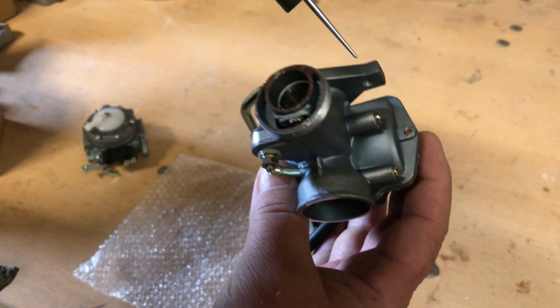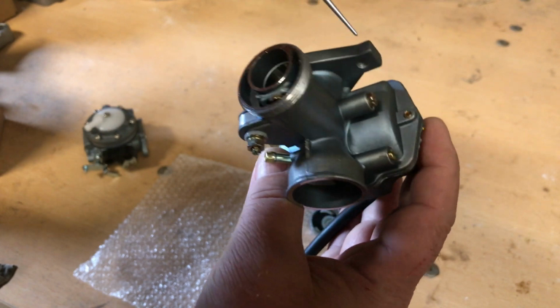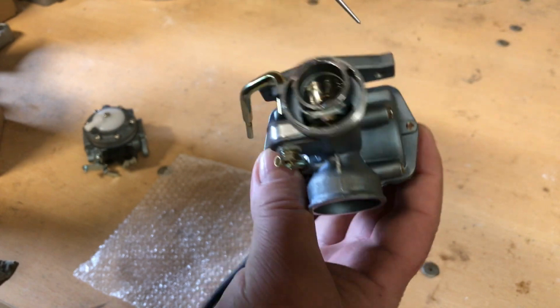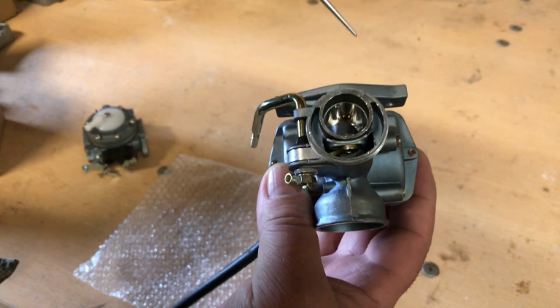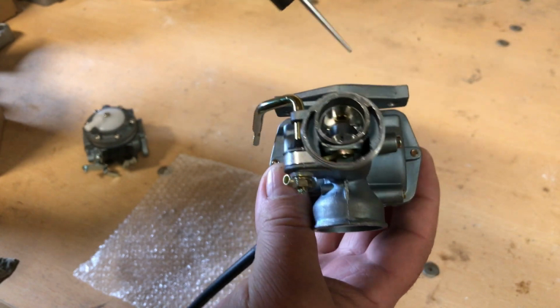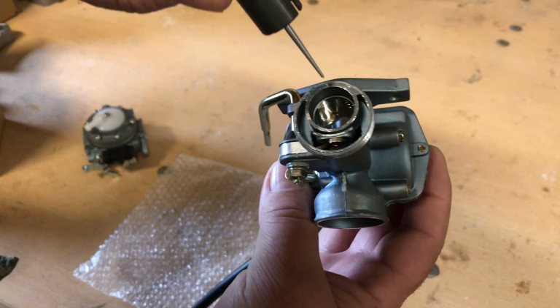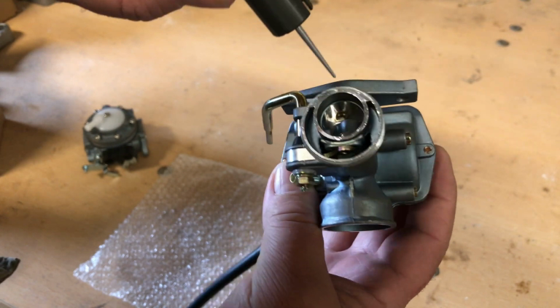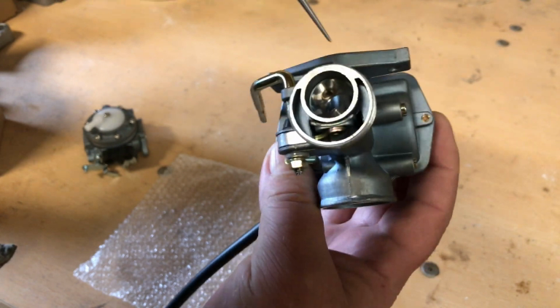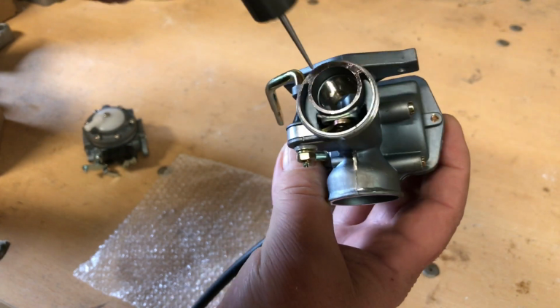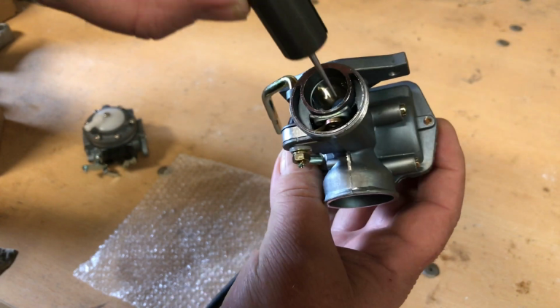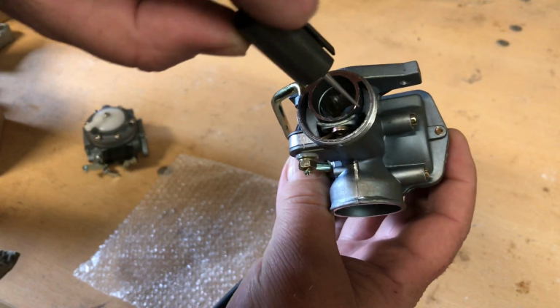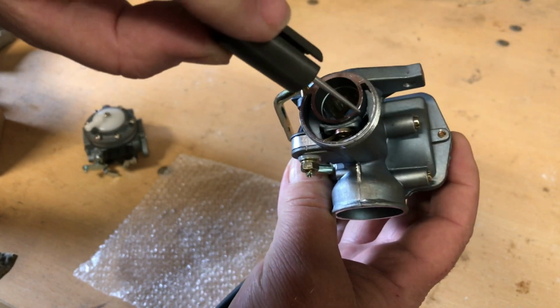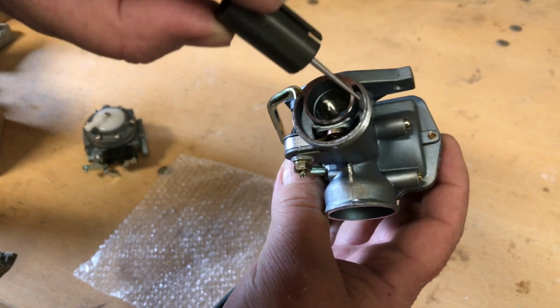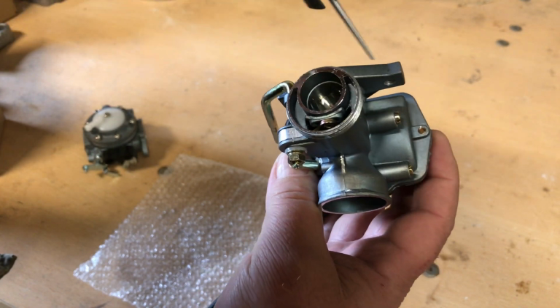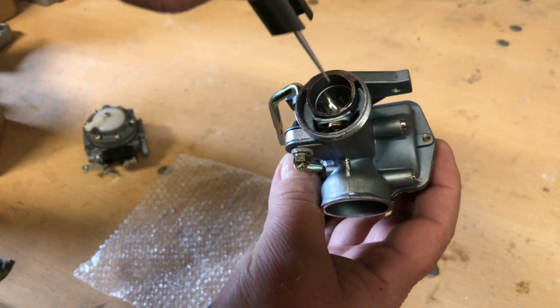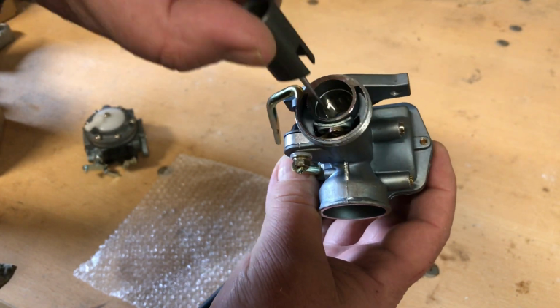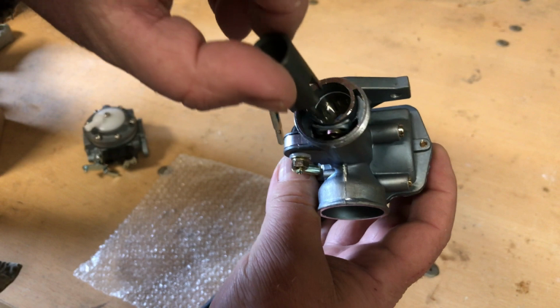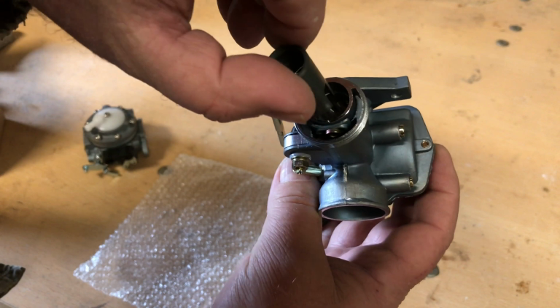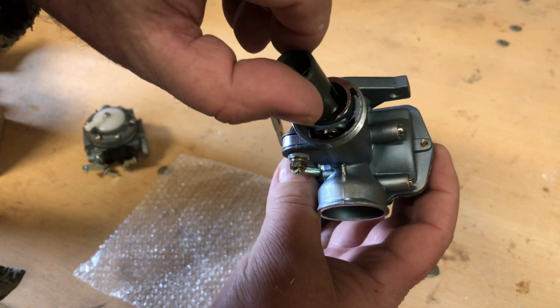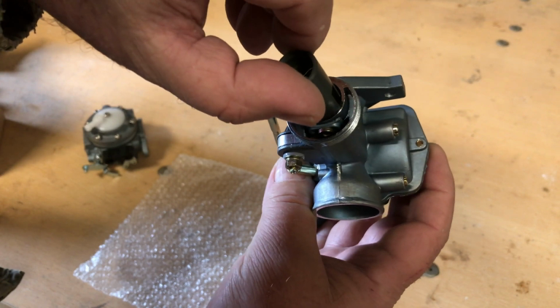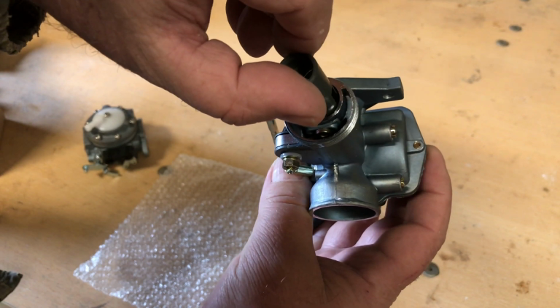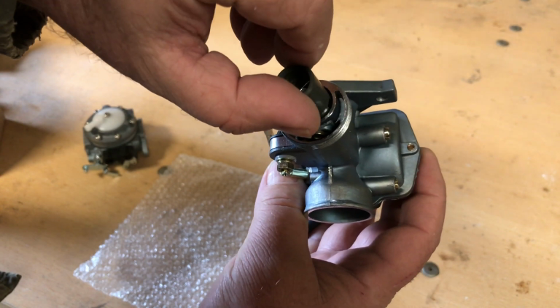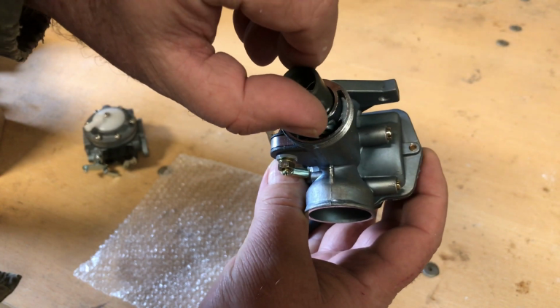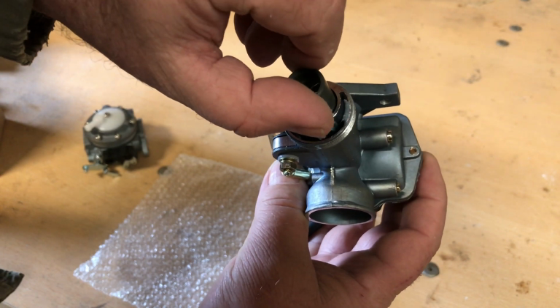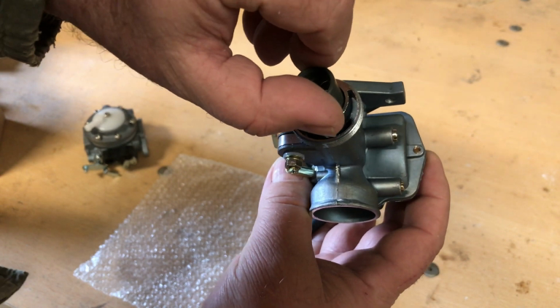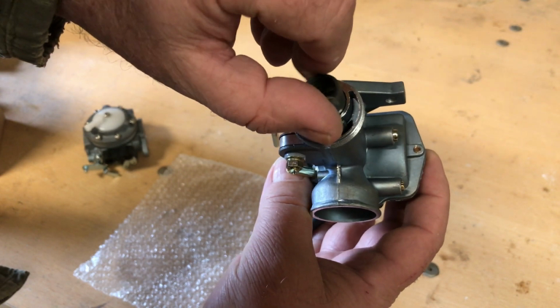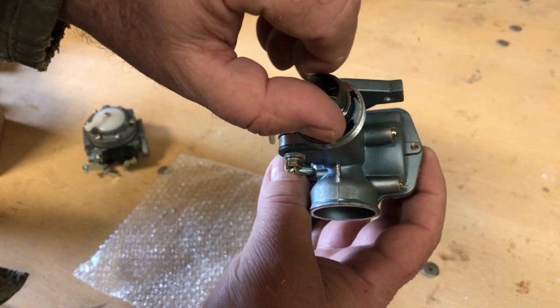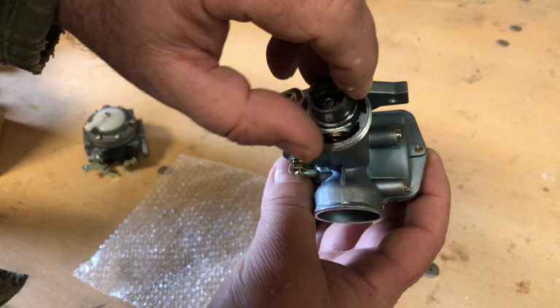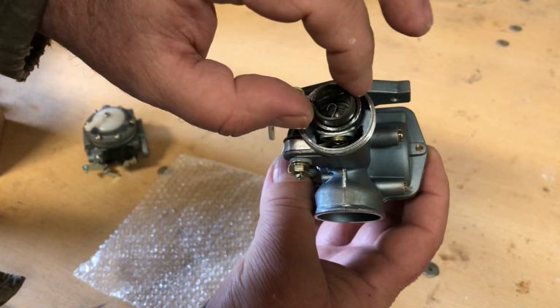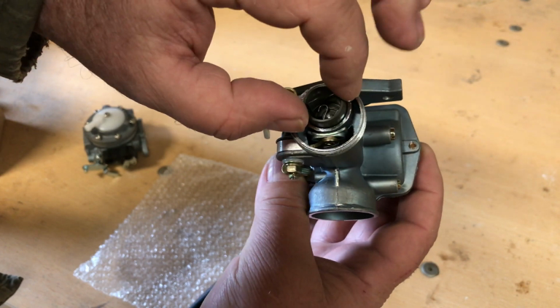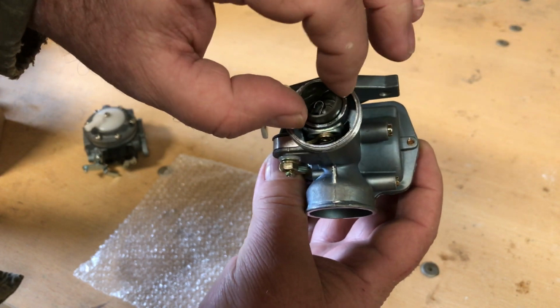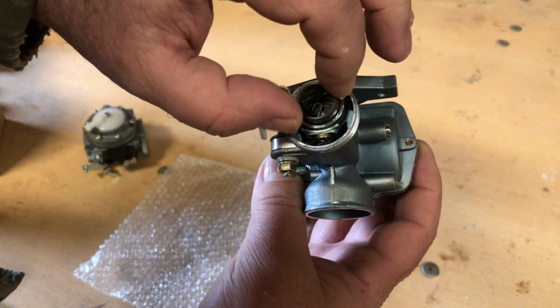You just line these up - the big notch goes towards your idle adjustment screw and the small notch goes toward the alignment pin. Easy.